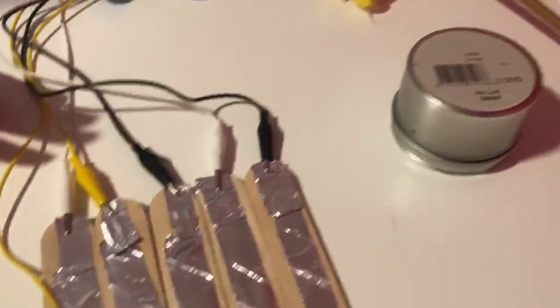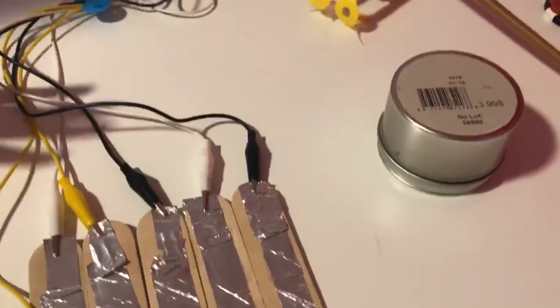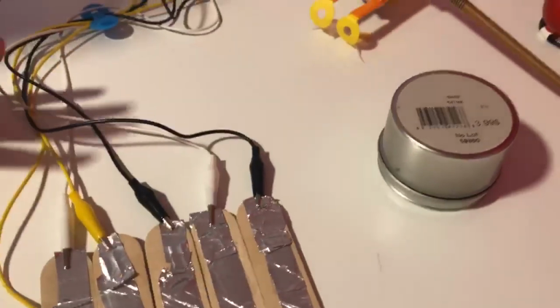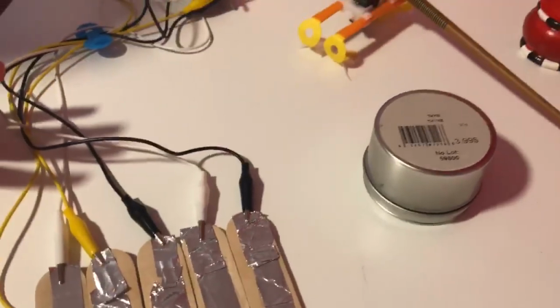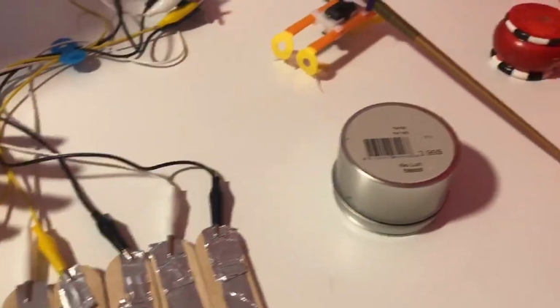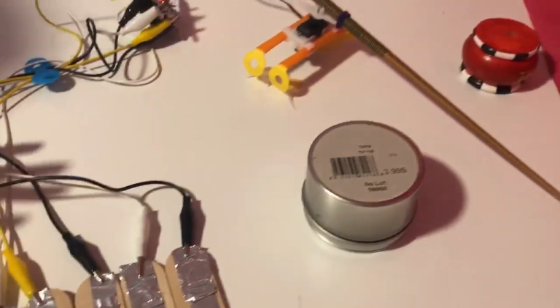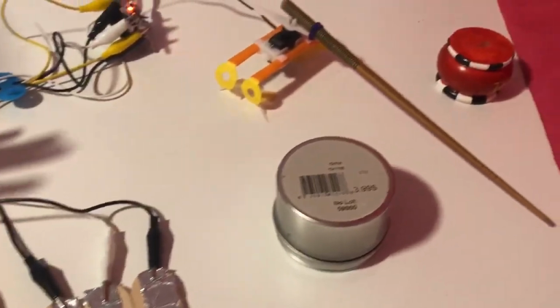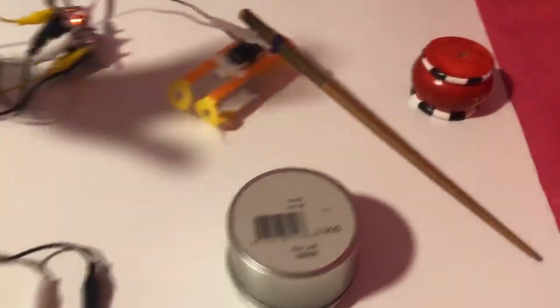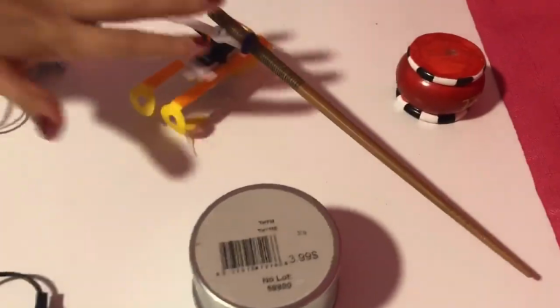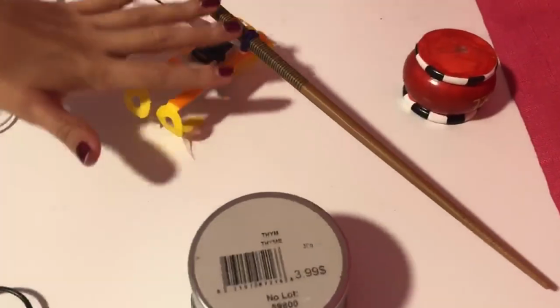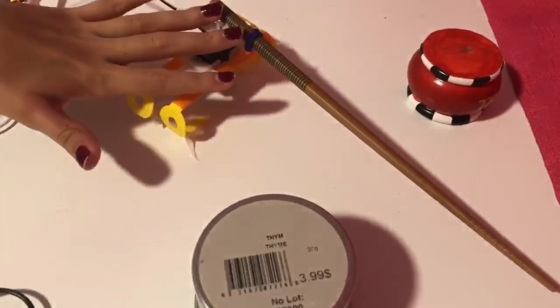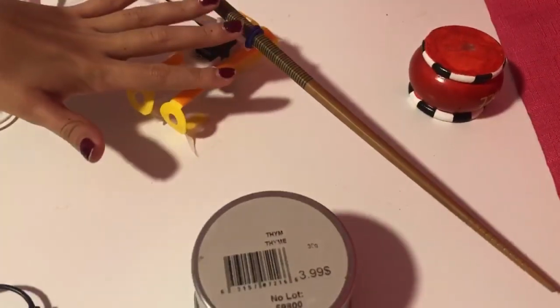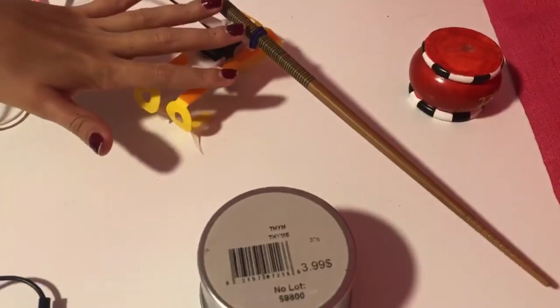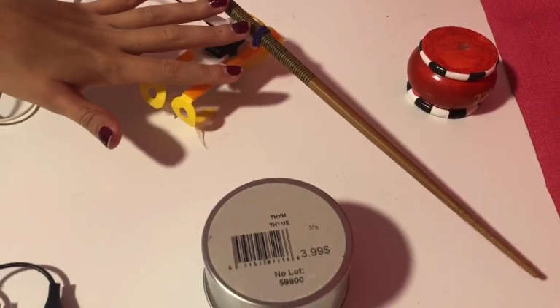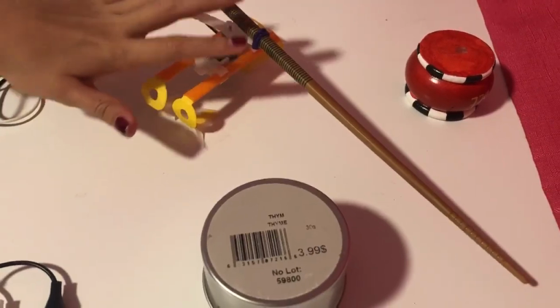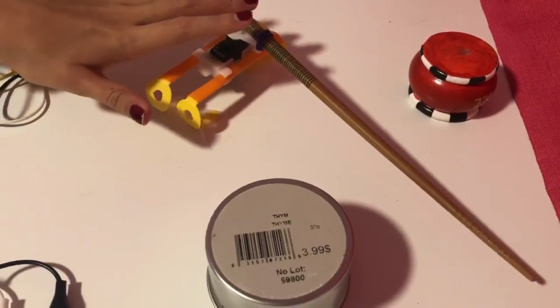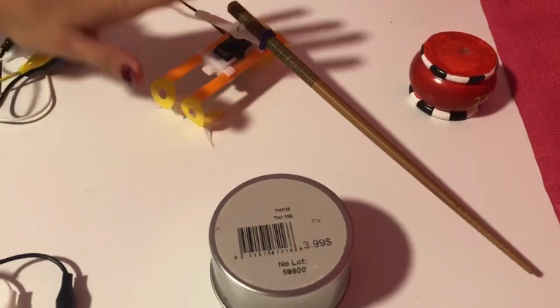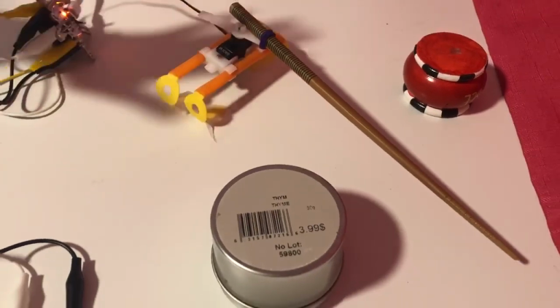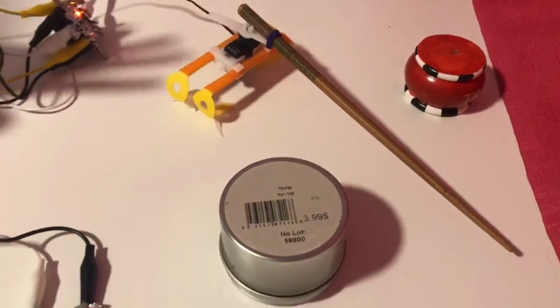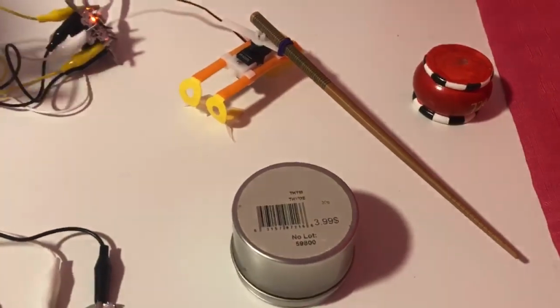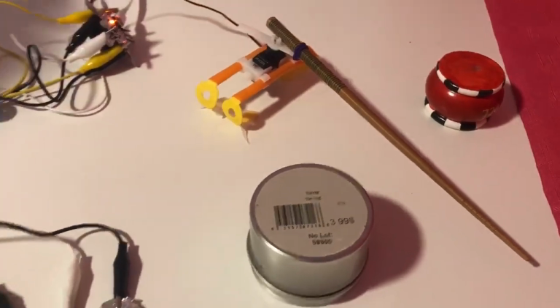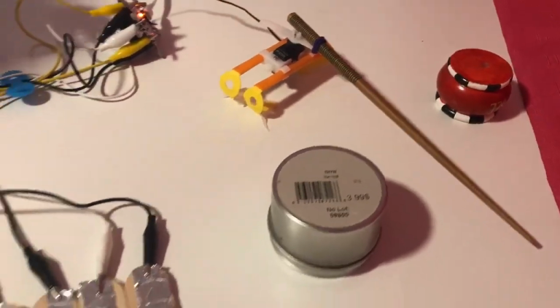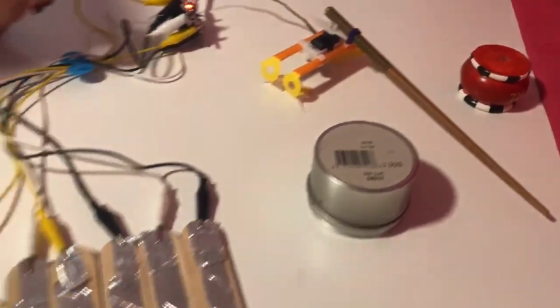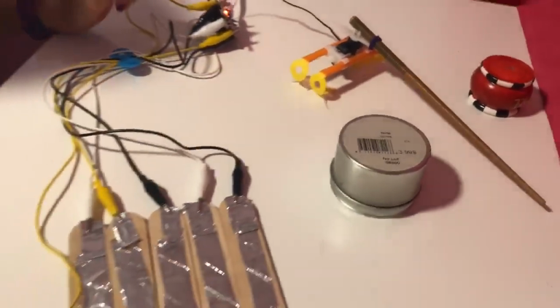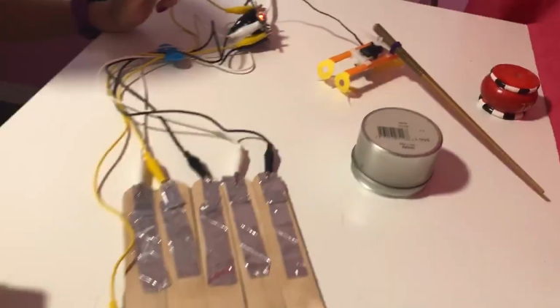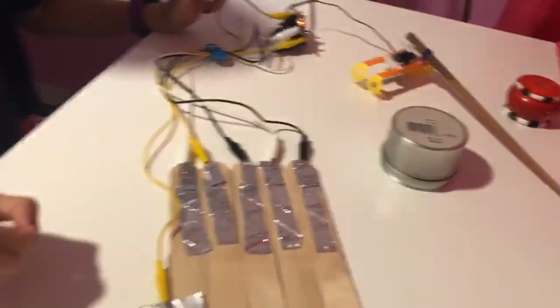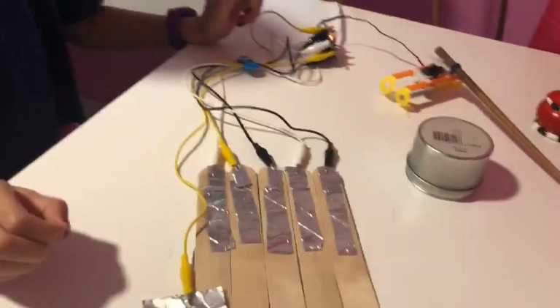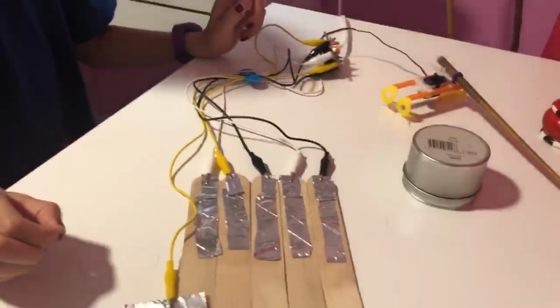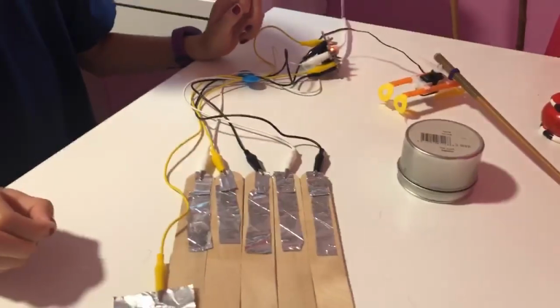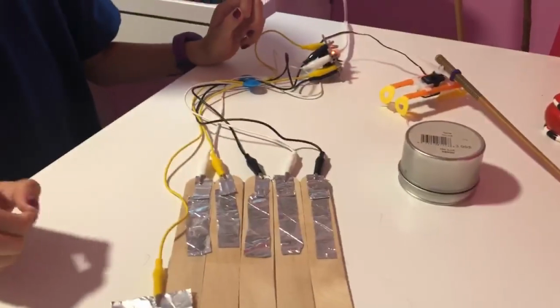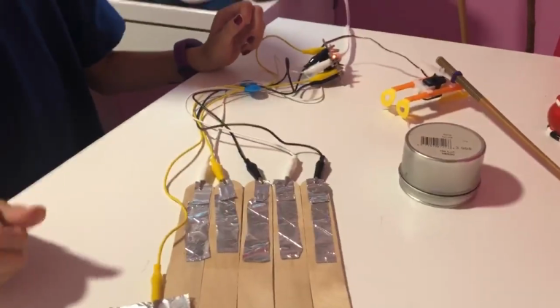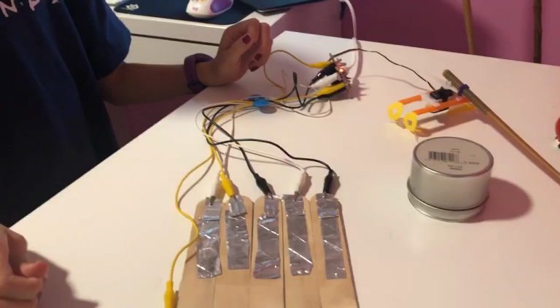After that I added a drumbeat, and I got that idea from a video. Now I will show you what my piano can do.